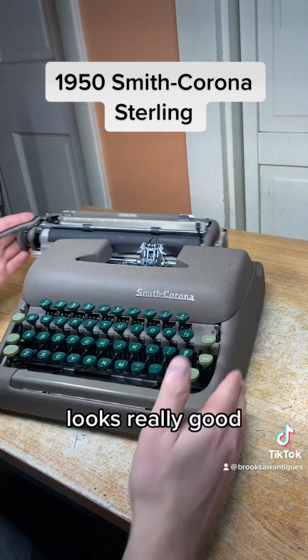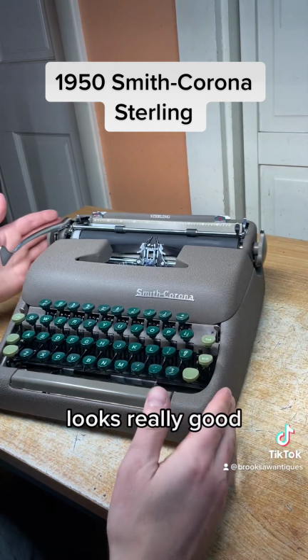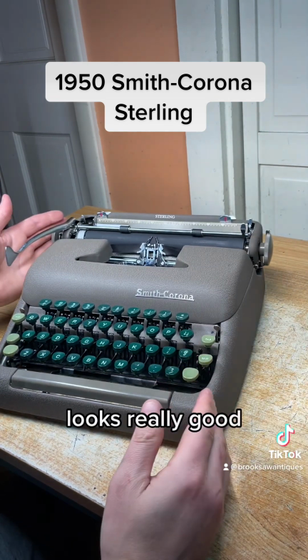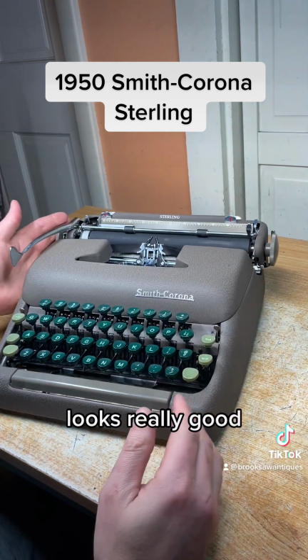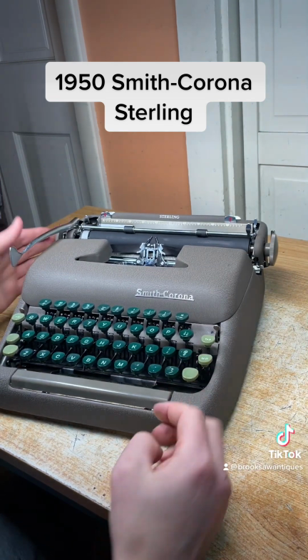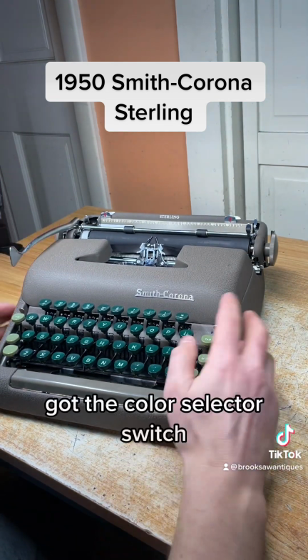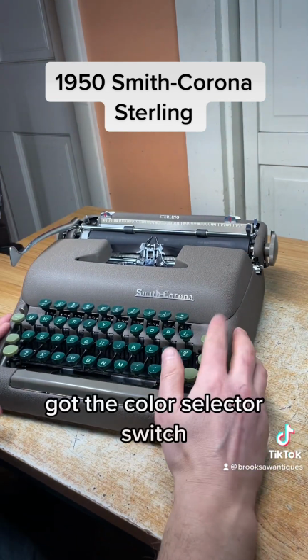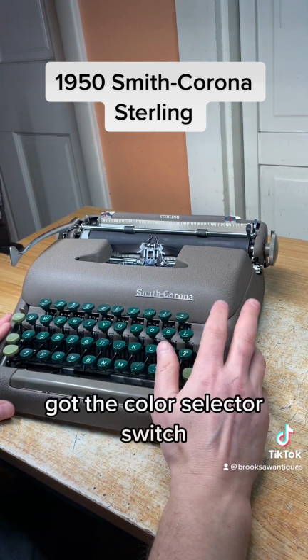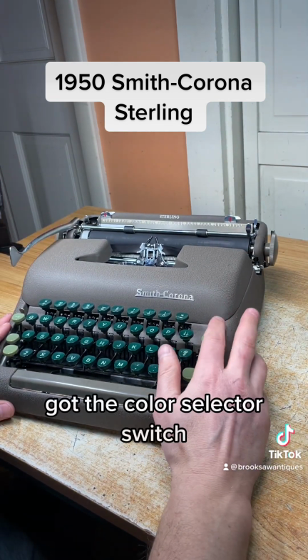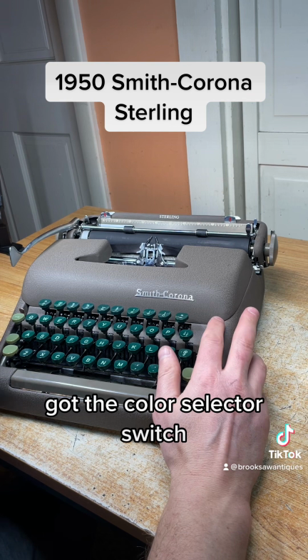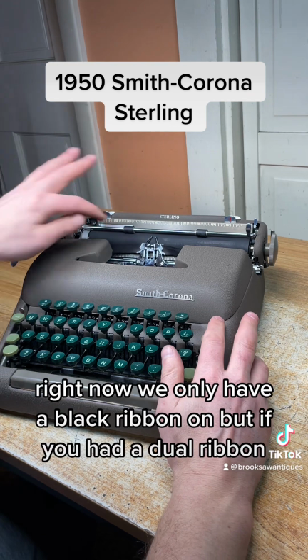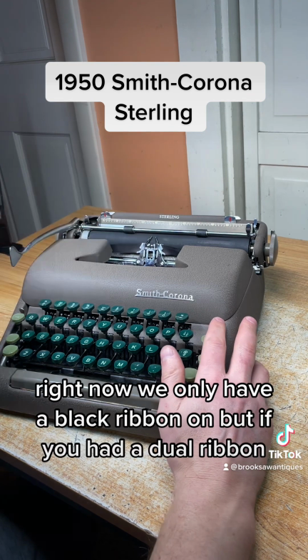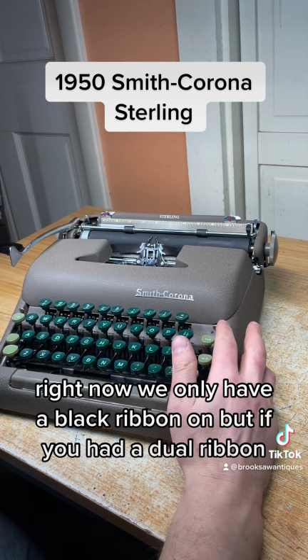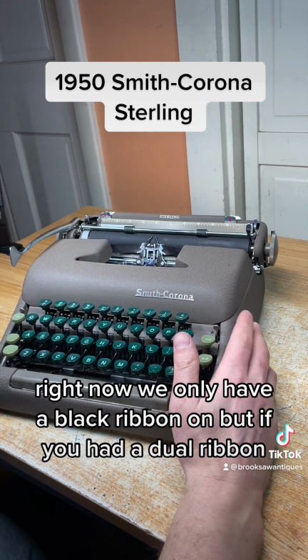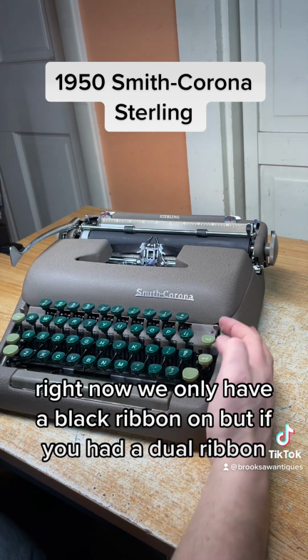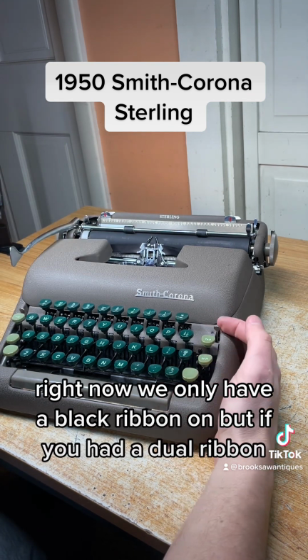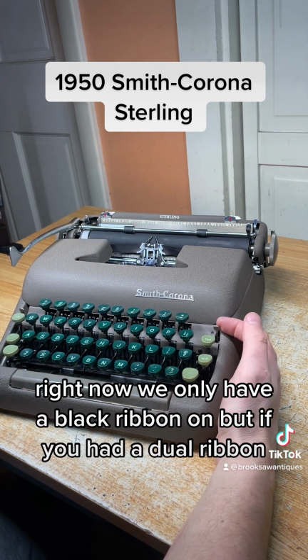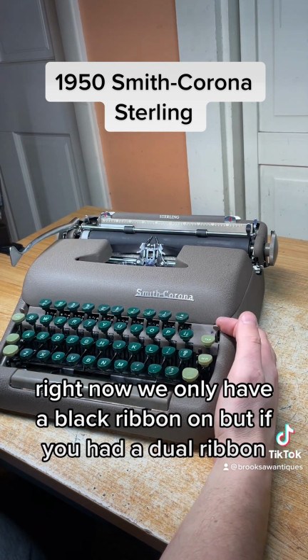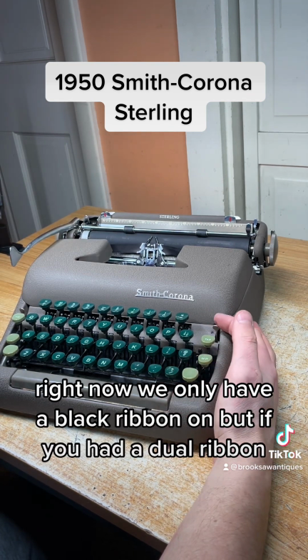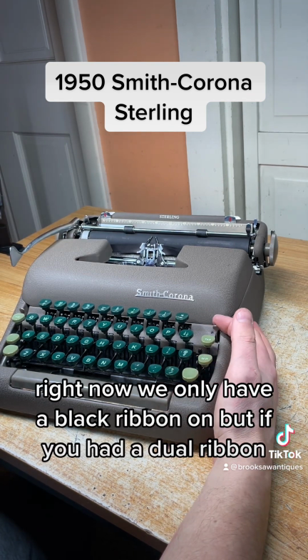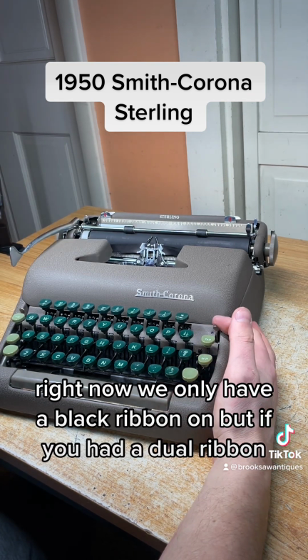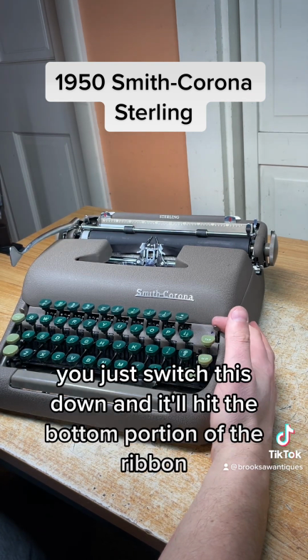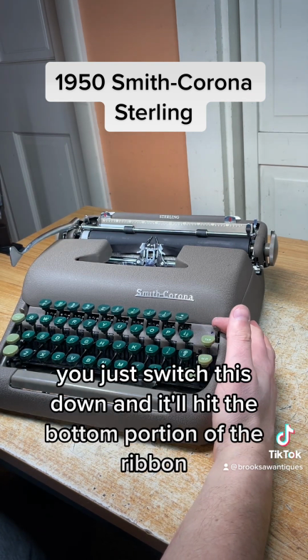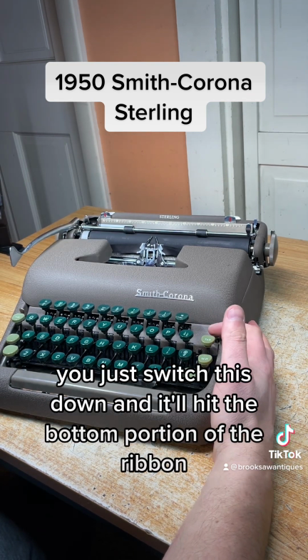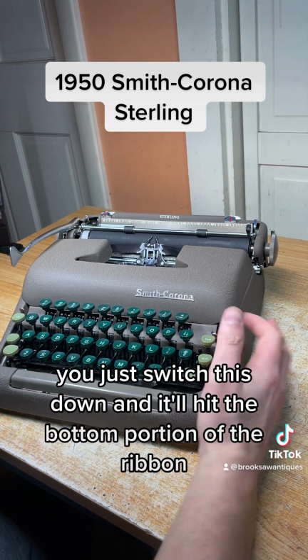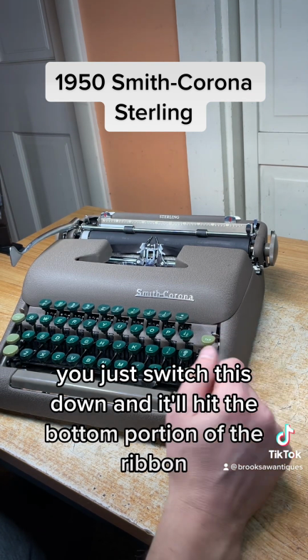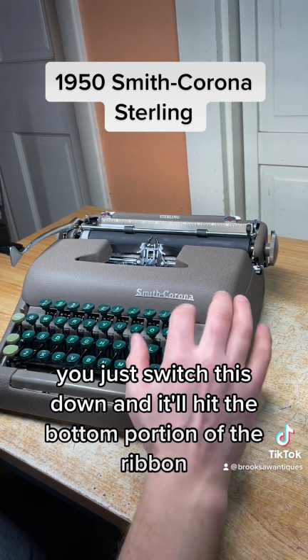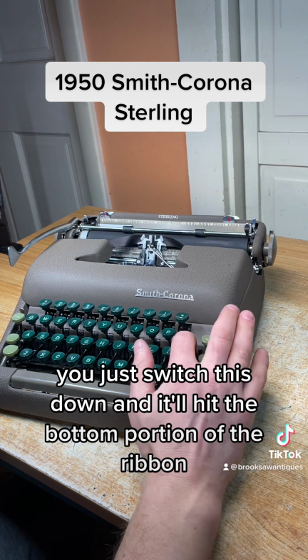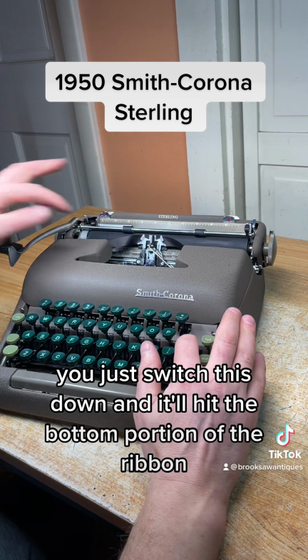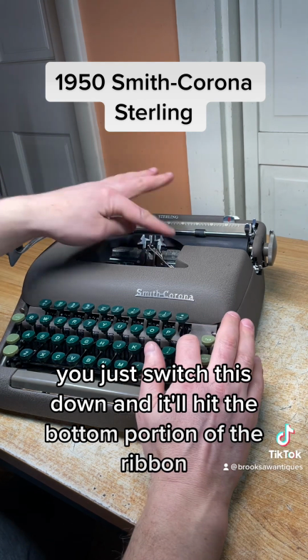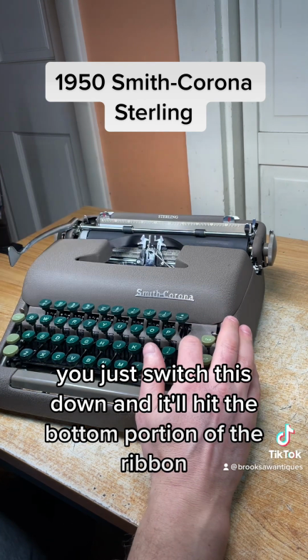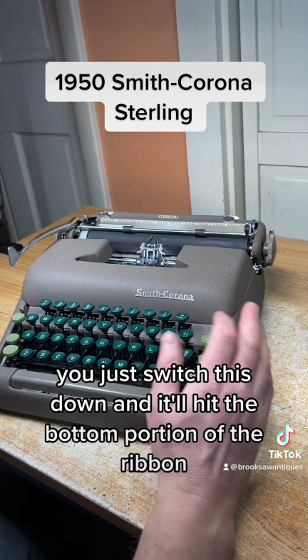Works really good. It's got the color selector switch. Right now we only have a black ribbon on, but if you had a dual ribbon you just switch this down and it'll hit the bottom portion of the ribbon.